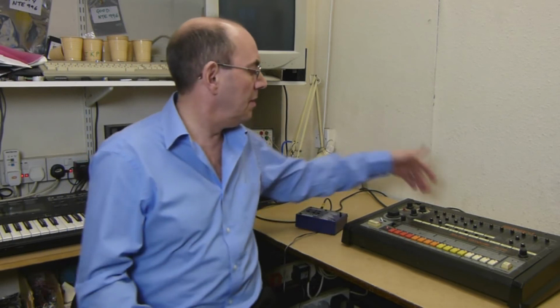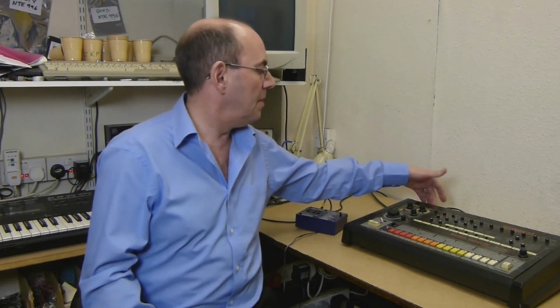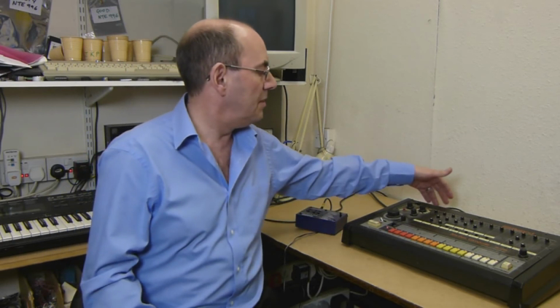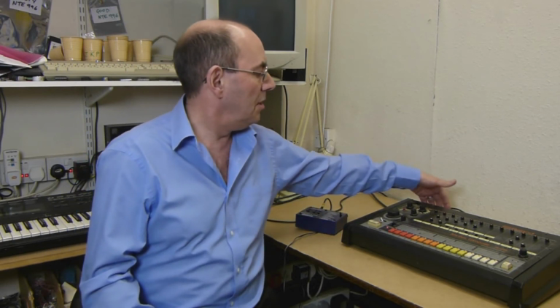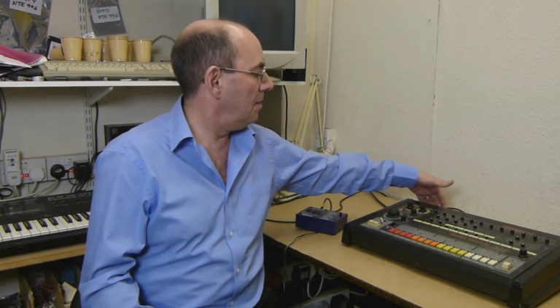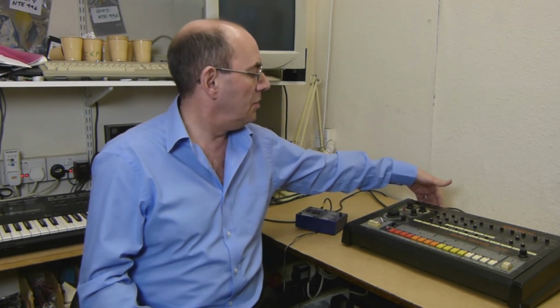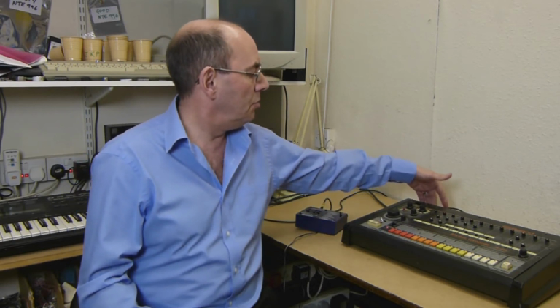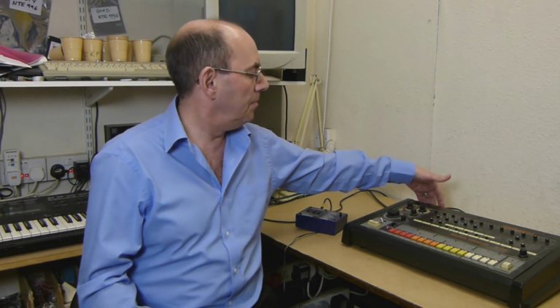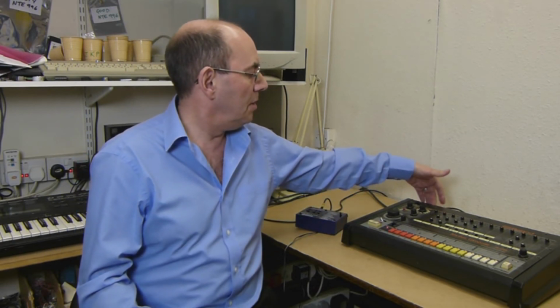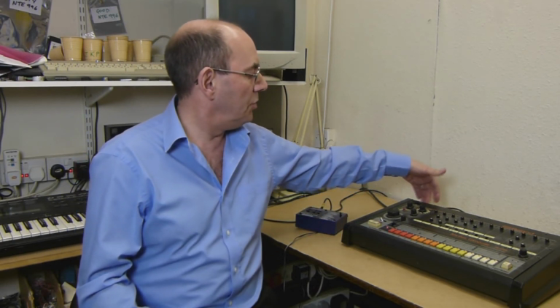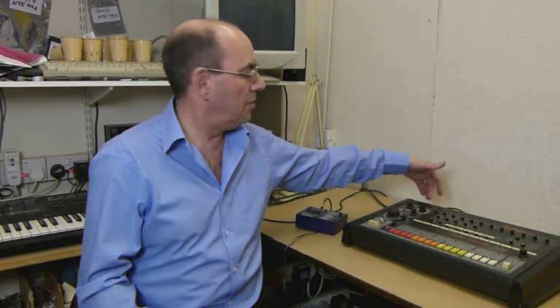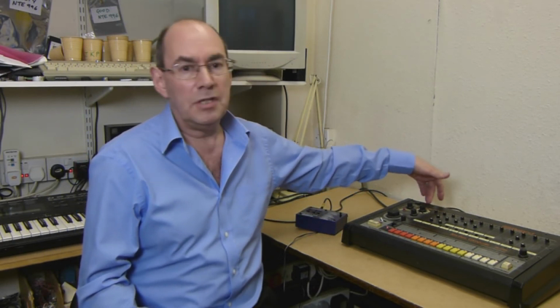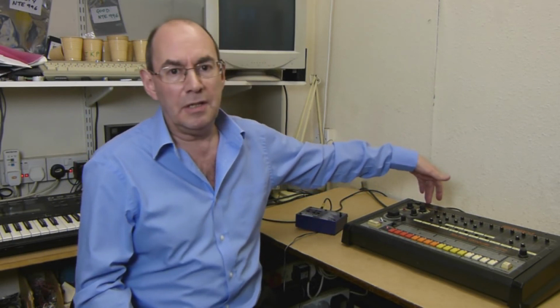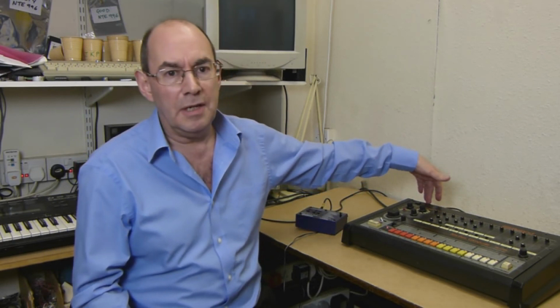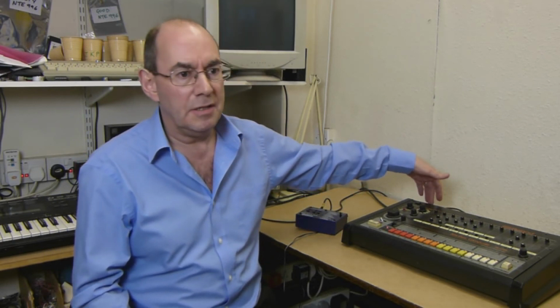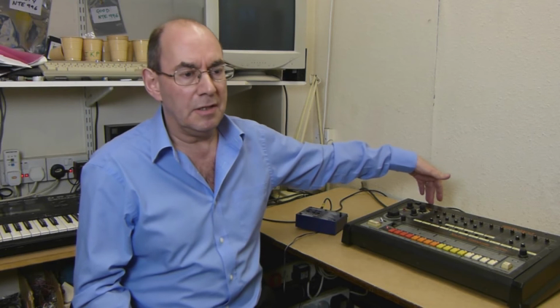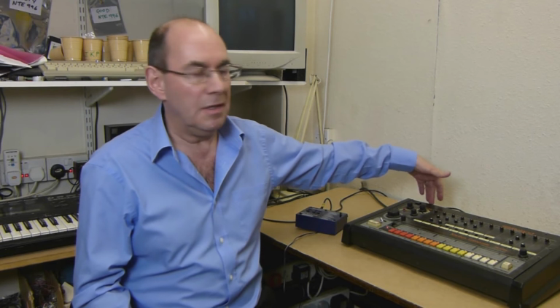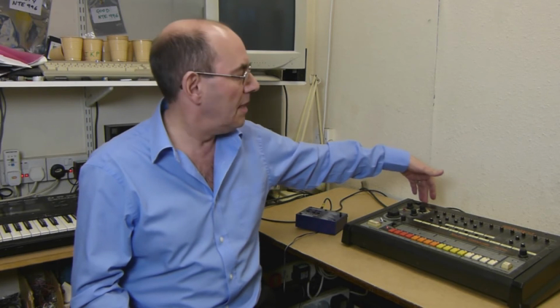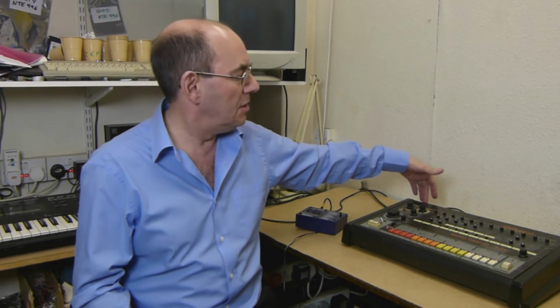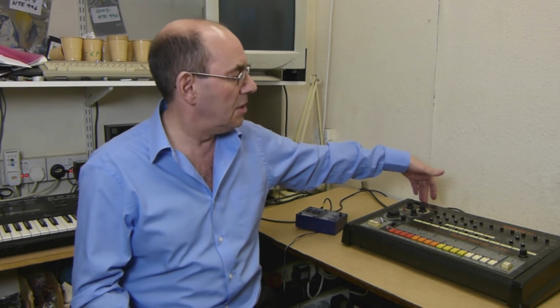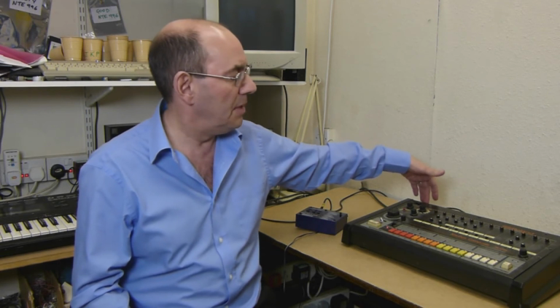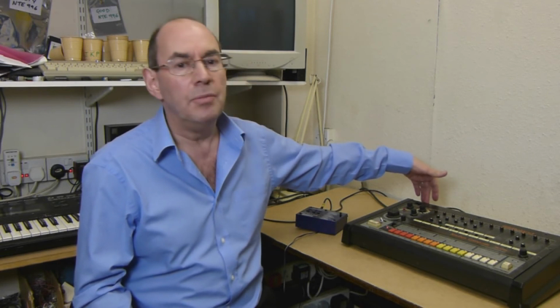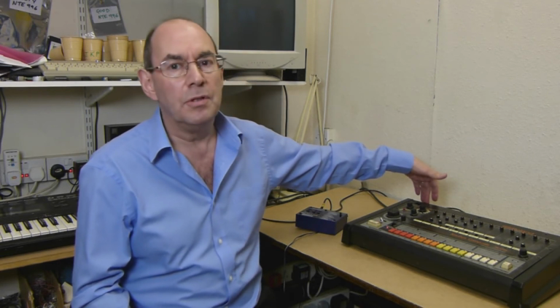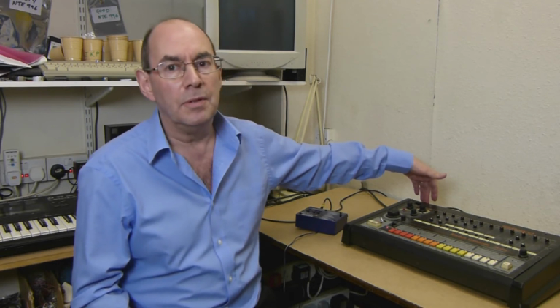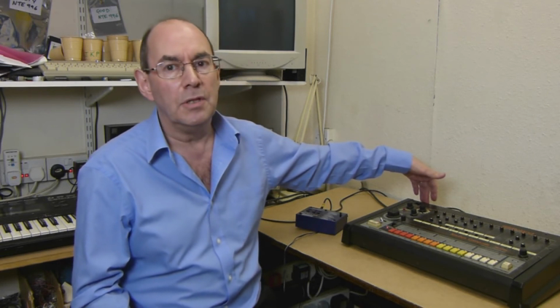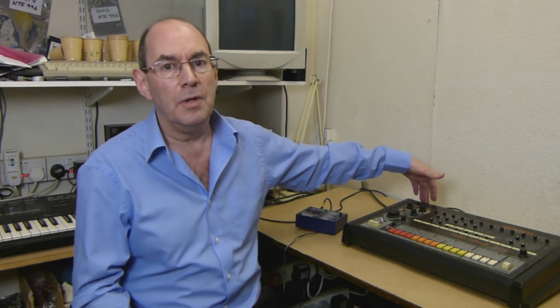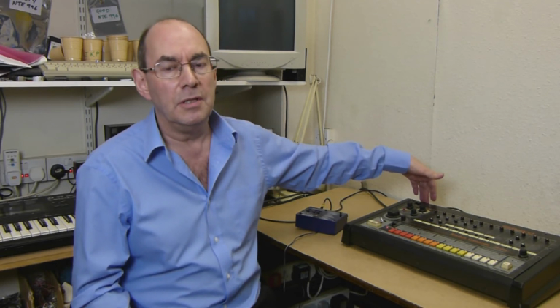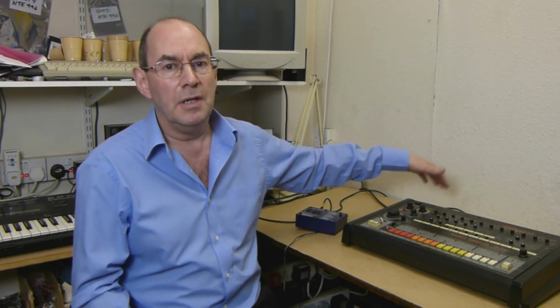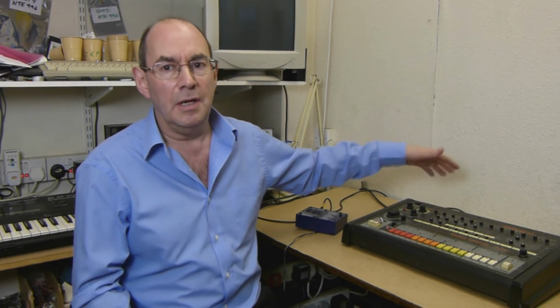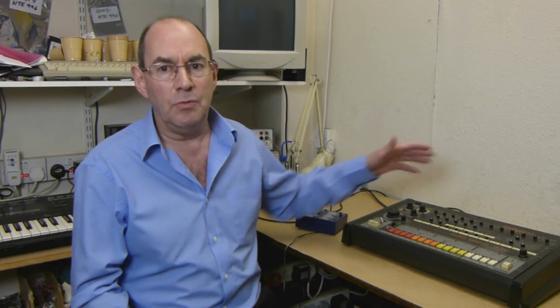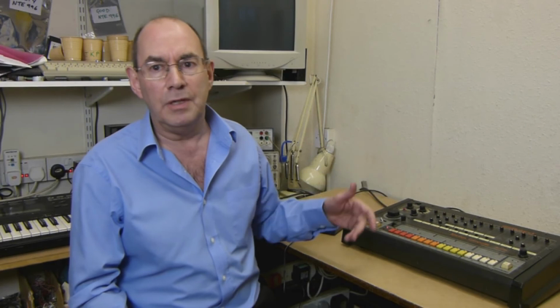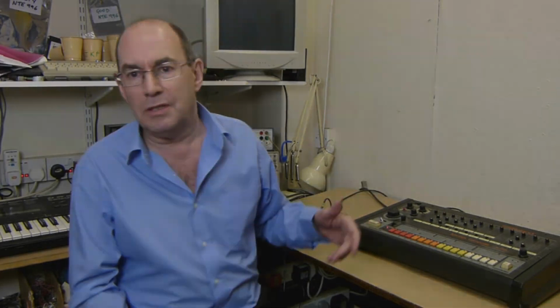A note about this: you need to make sure that the sync is selected as input, because otherwise it won't run in sync.